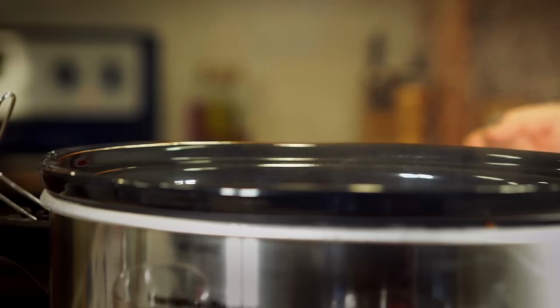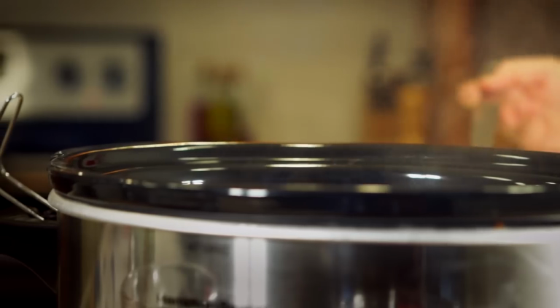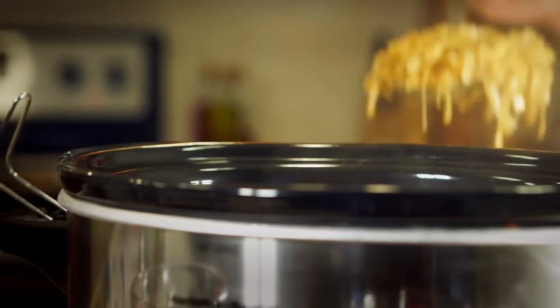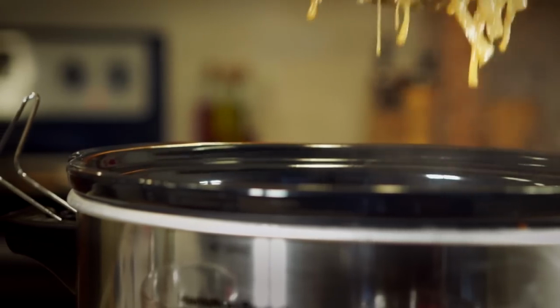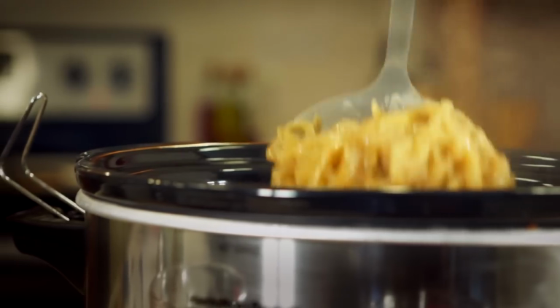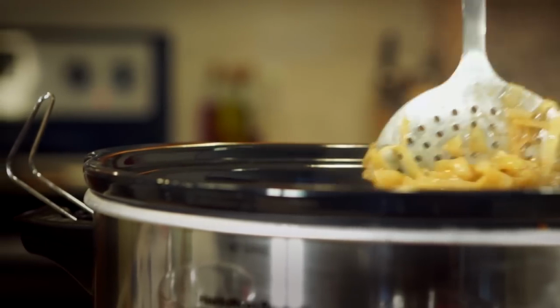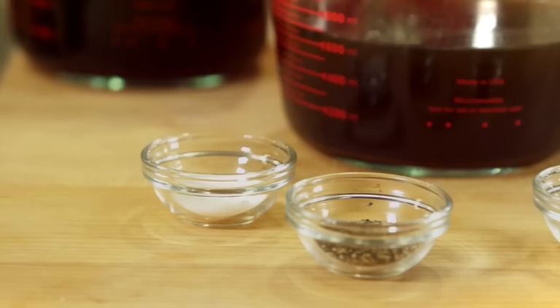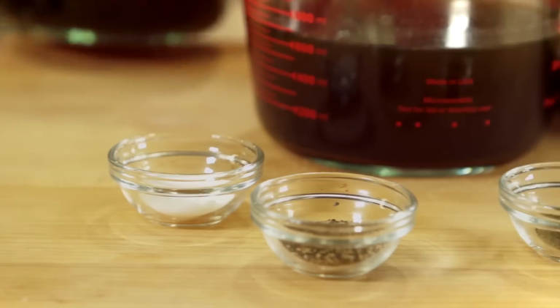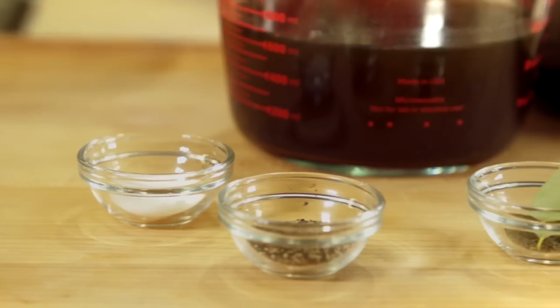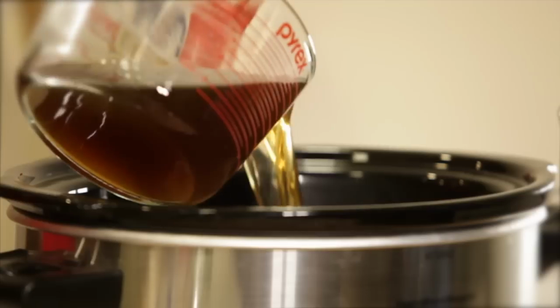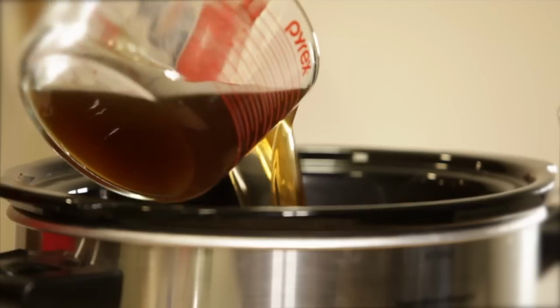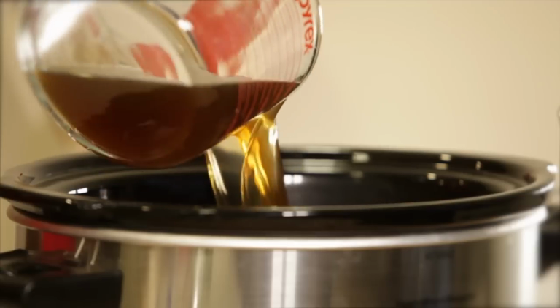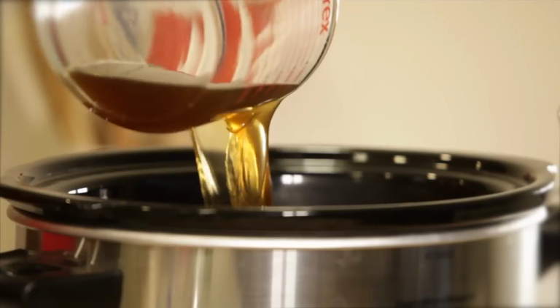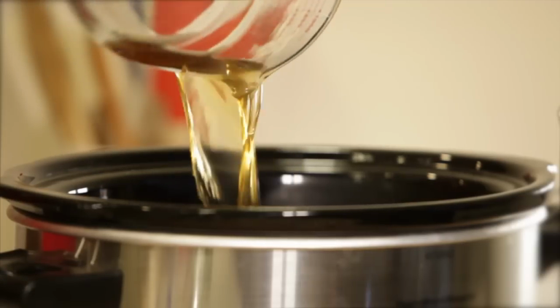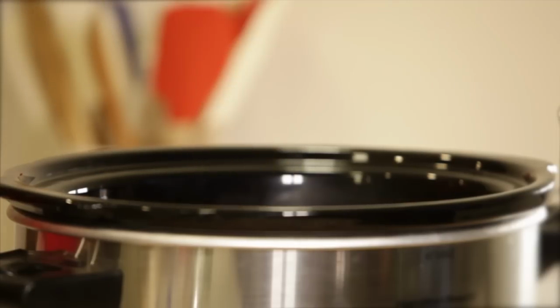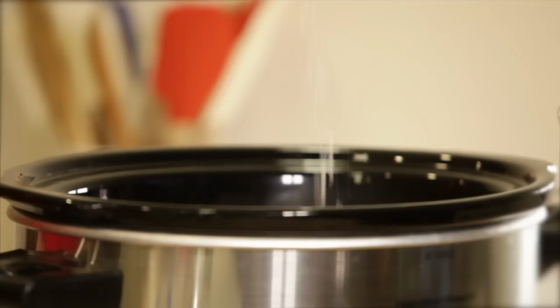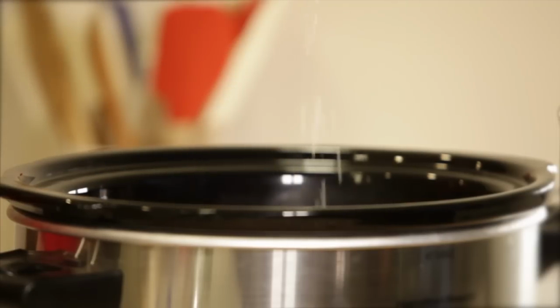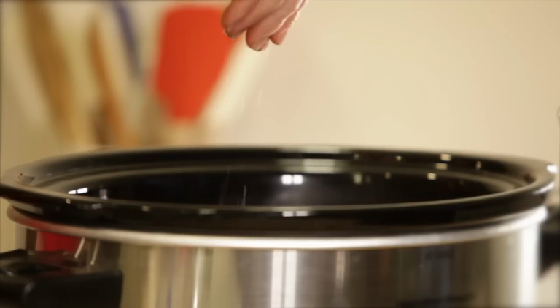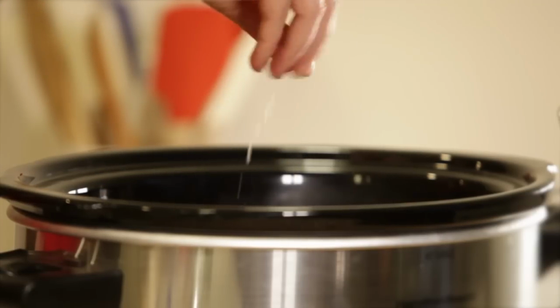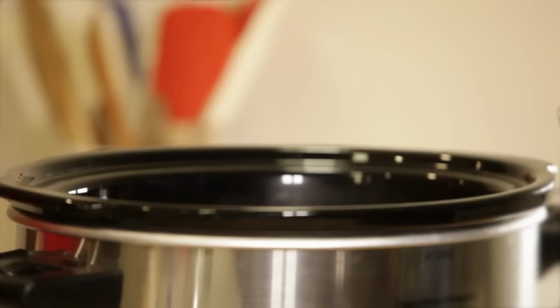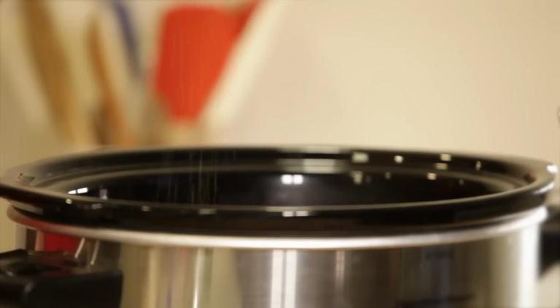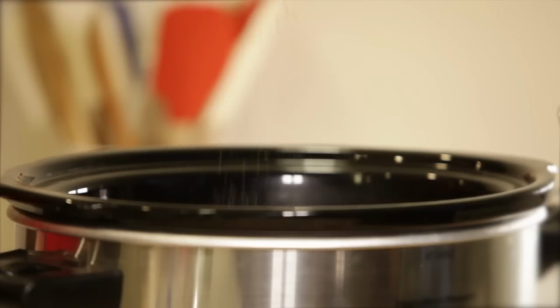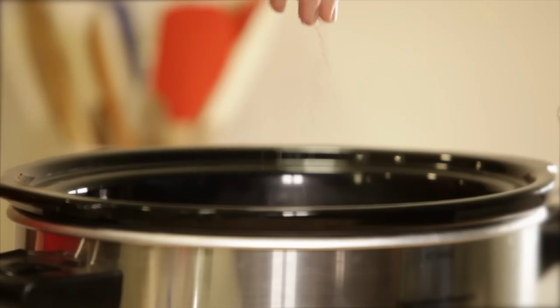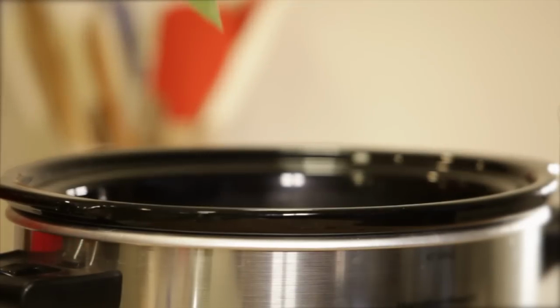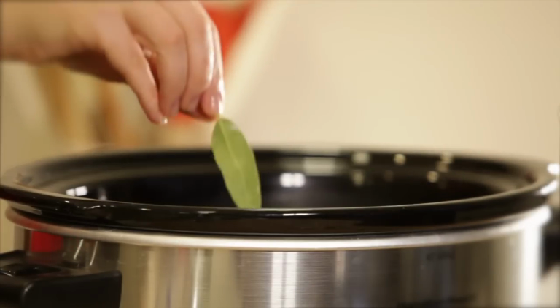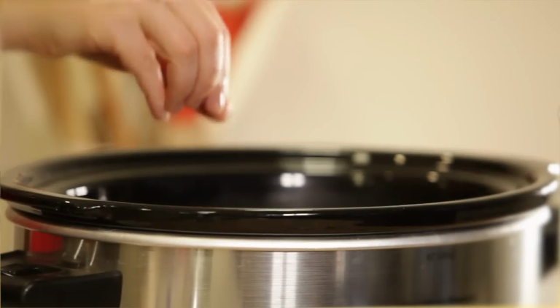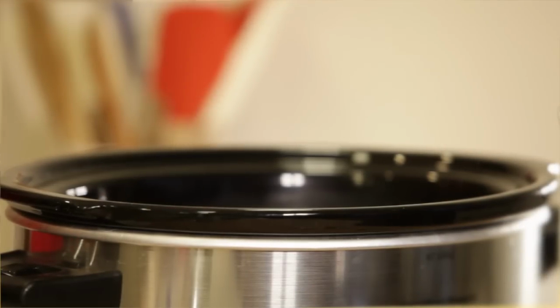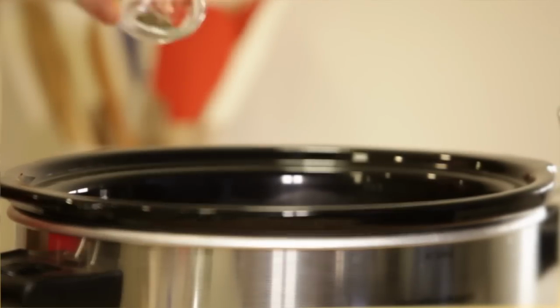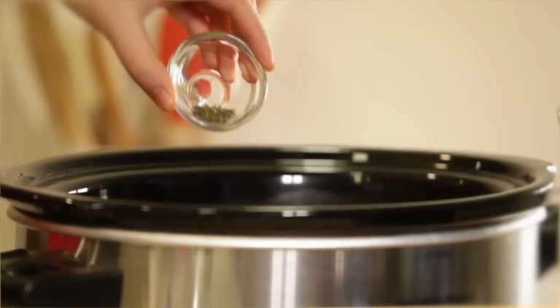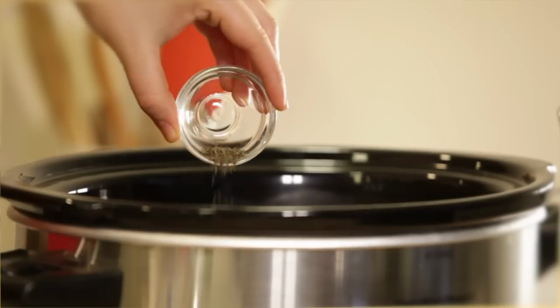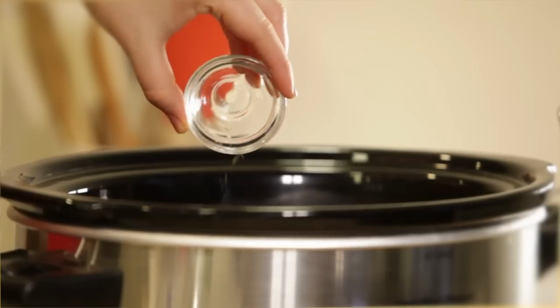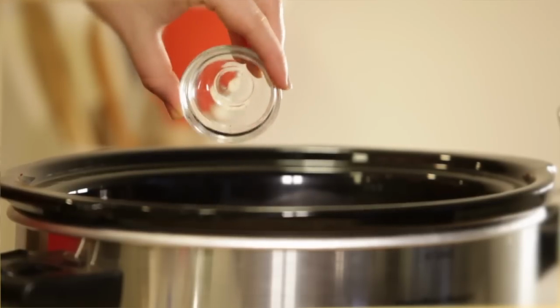Transfer the onions to the slow cooker and pour in seven cups of low-sodium beef broth. Season to taste with sea salt and black pepper. Stir in one bay leaf and a quarter teaspoon of dried thyme.